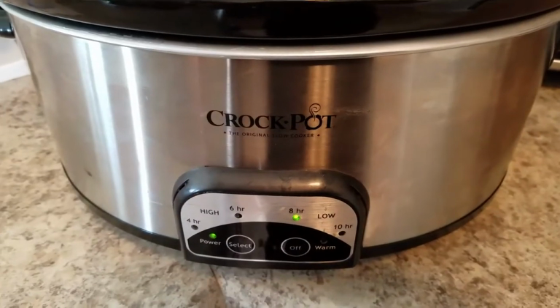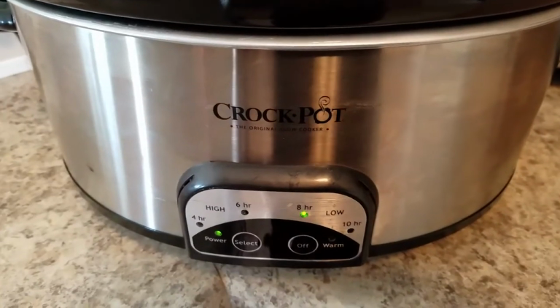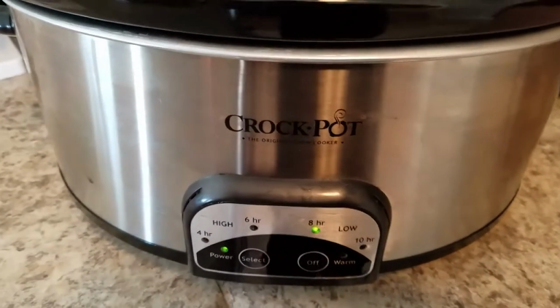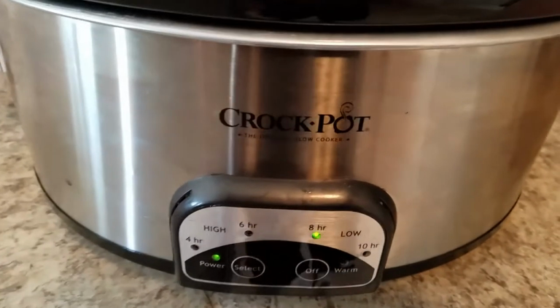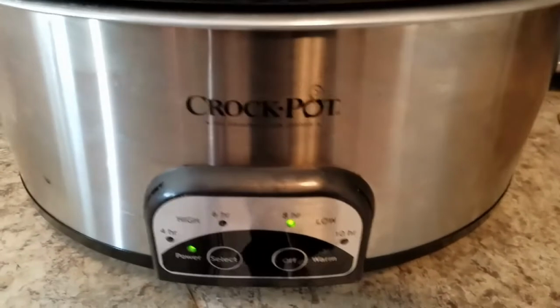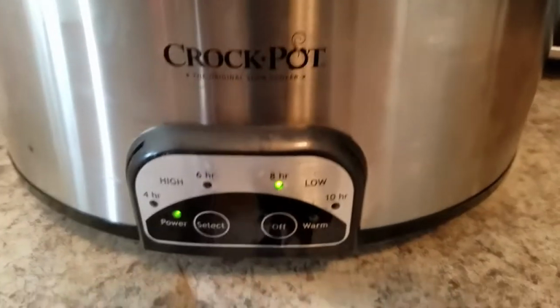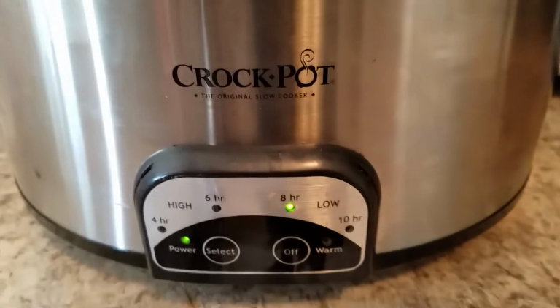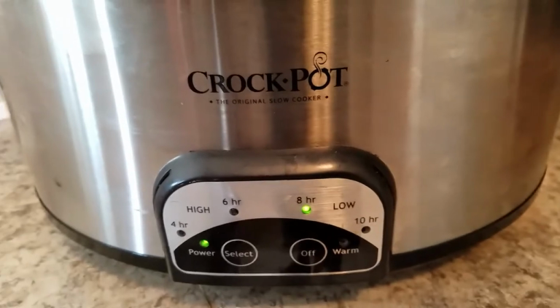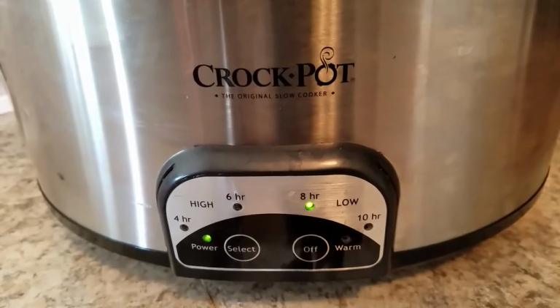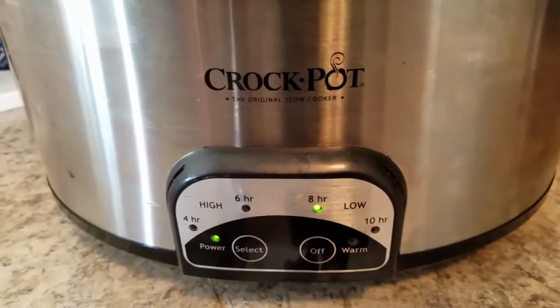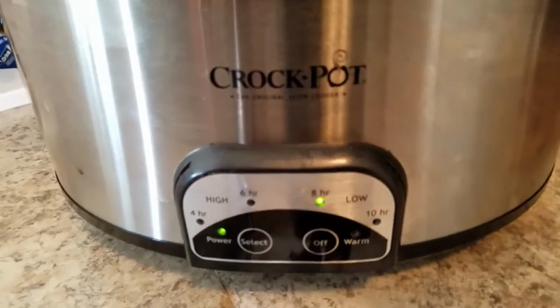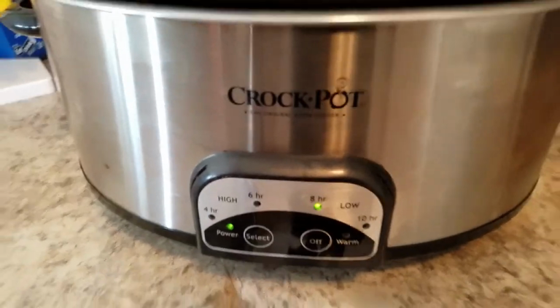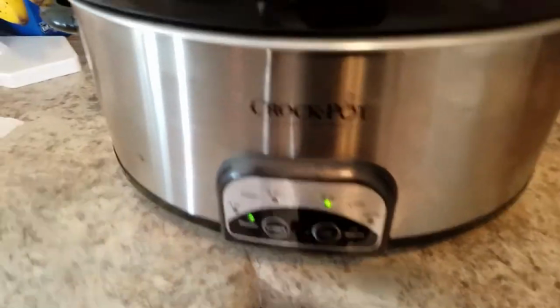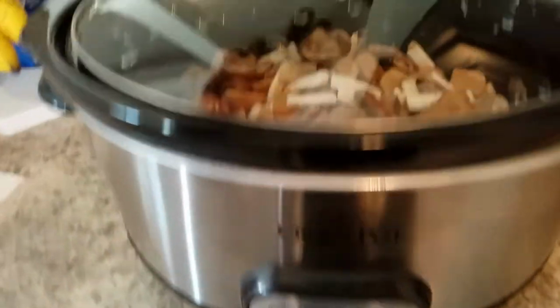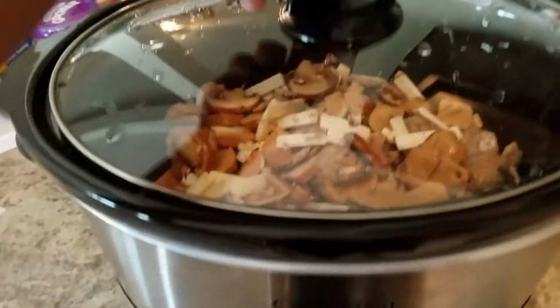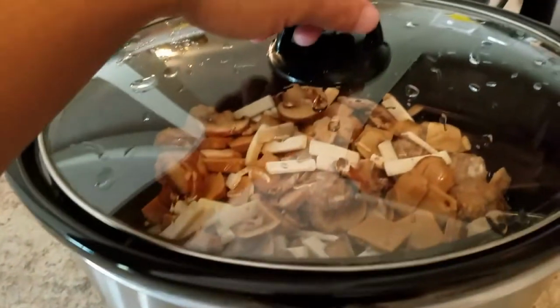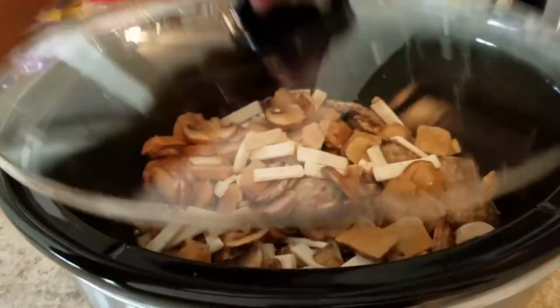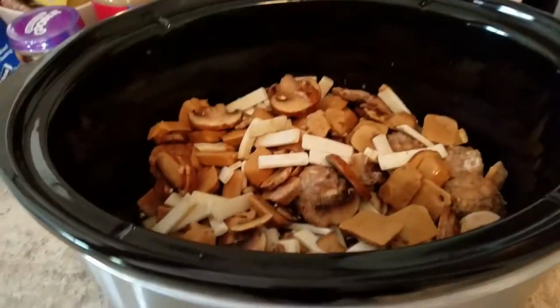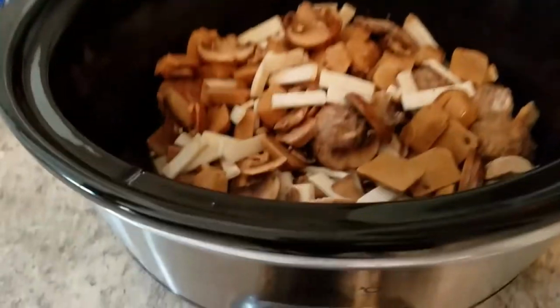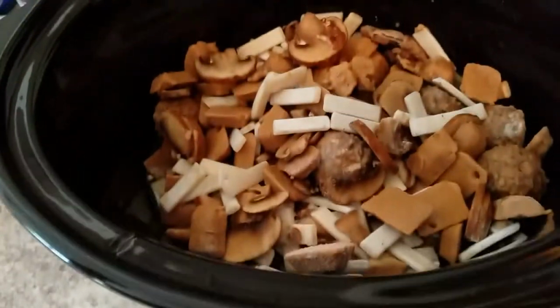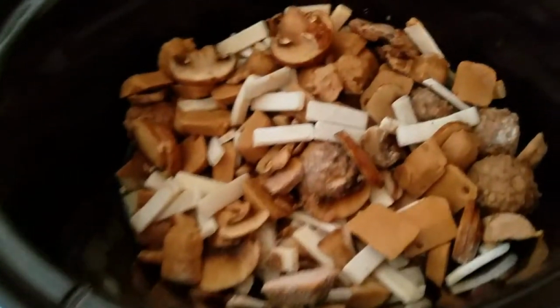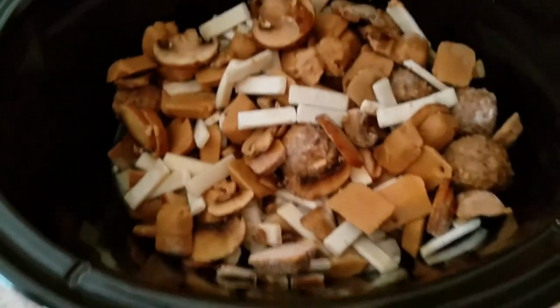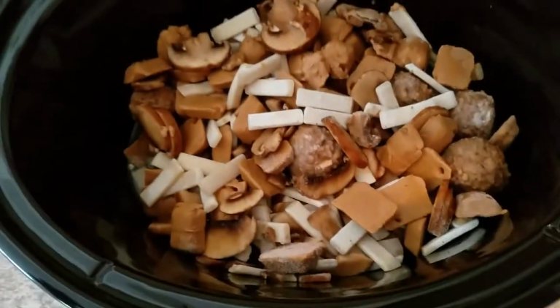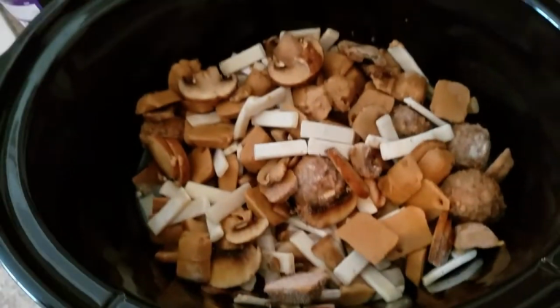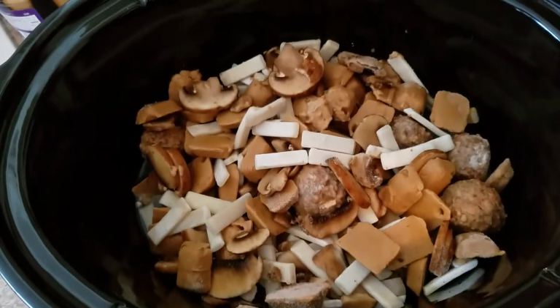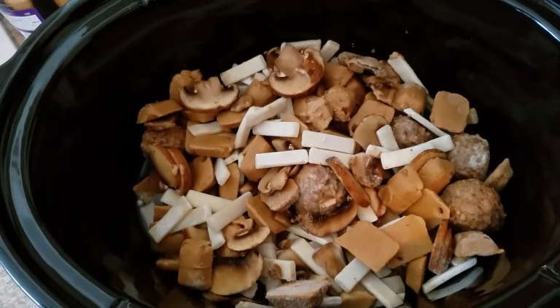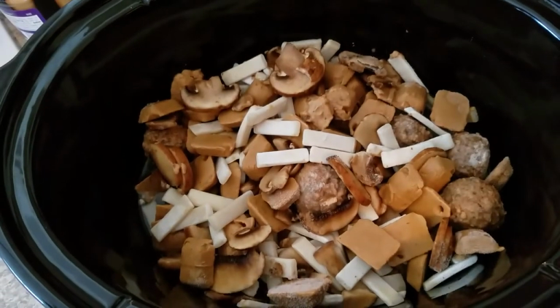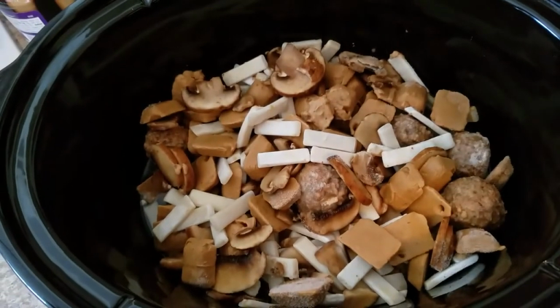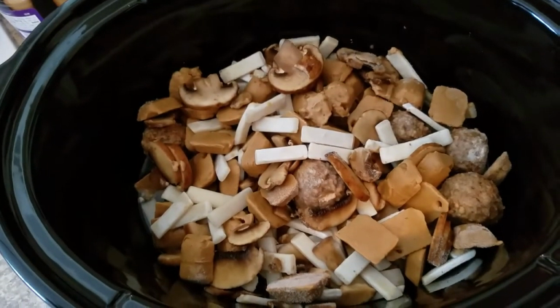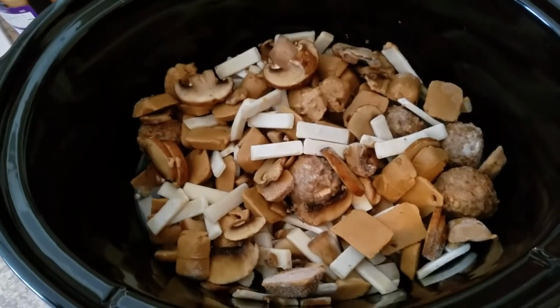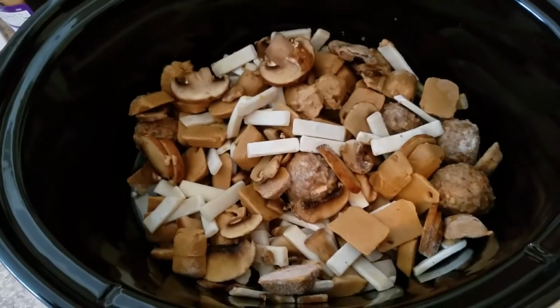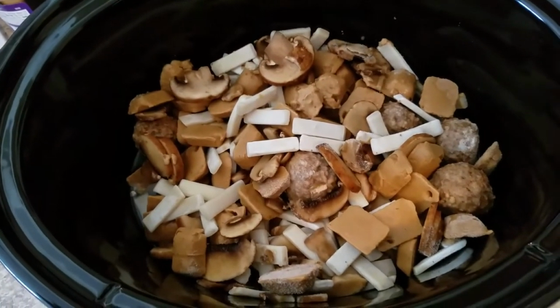So we got our crock pot here for eight hours. And here it is. We will see the results when it's done.